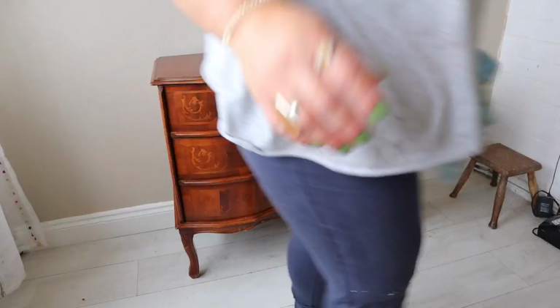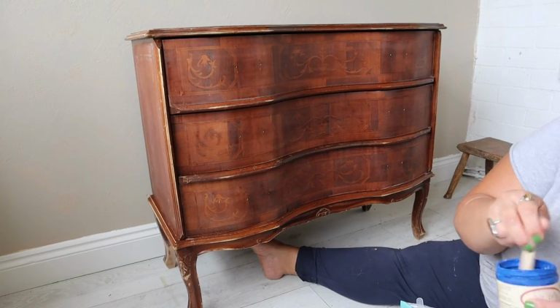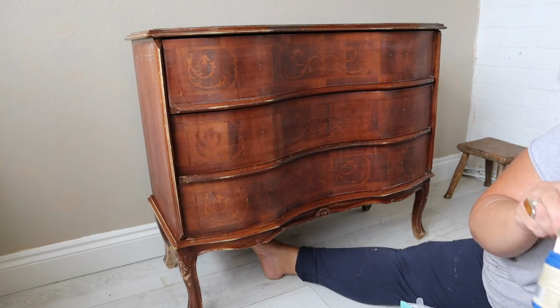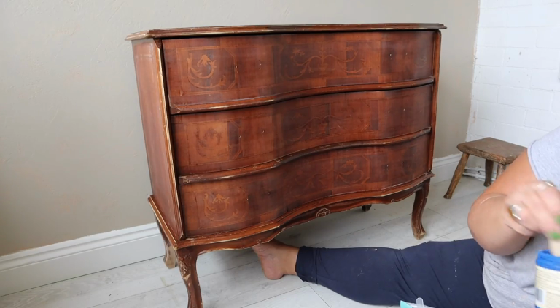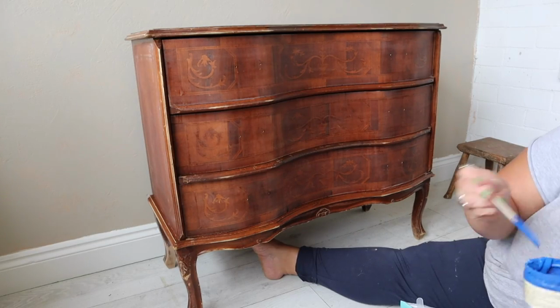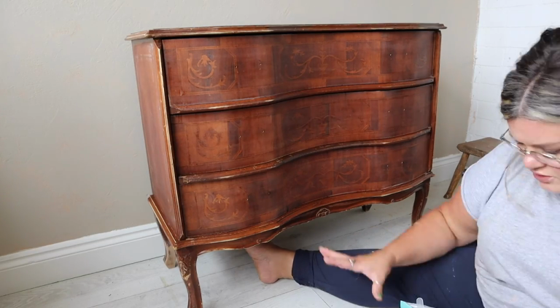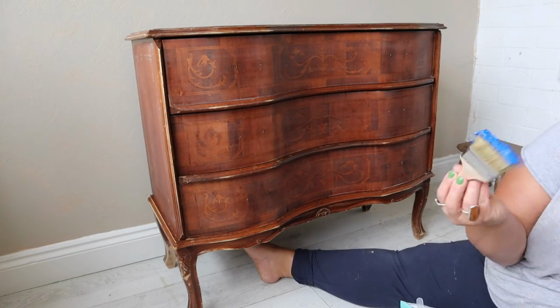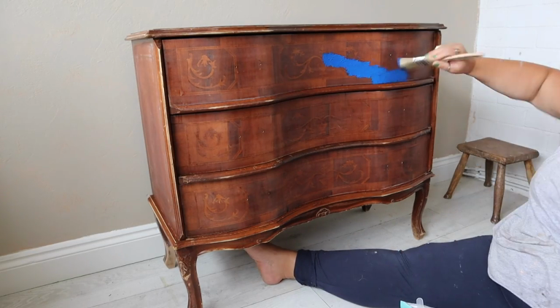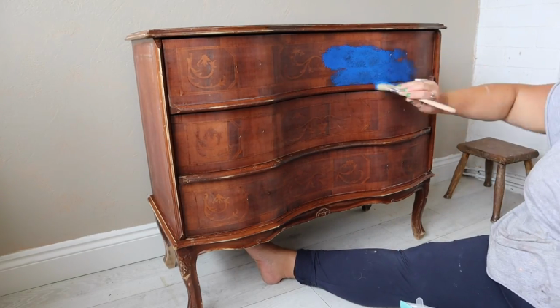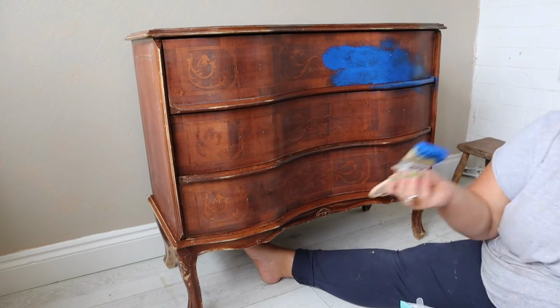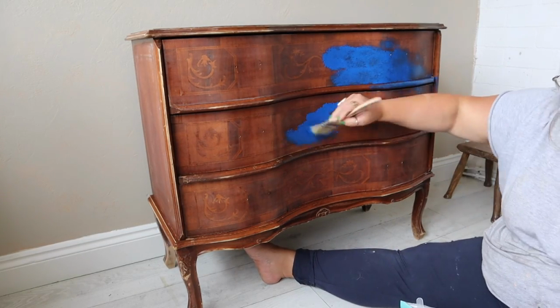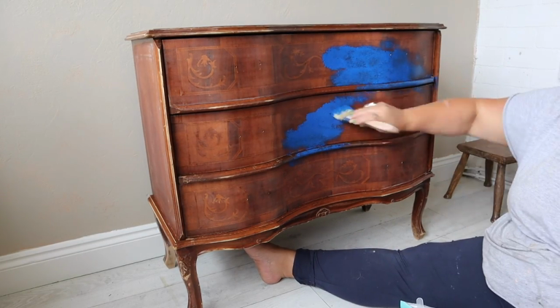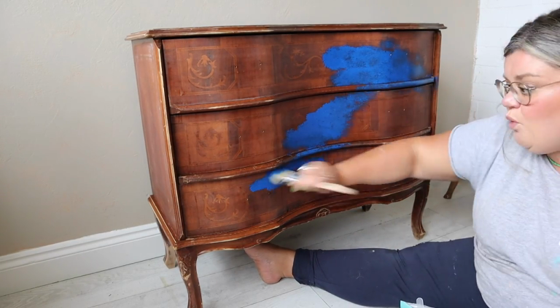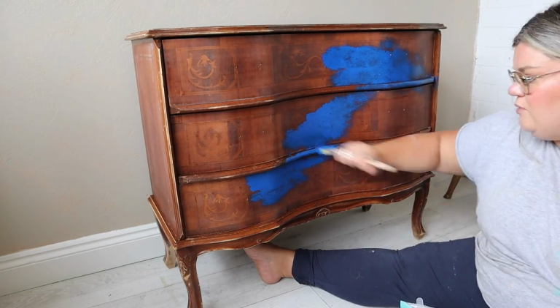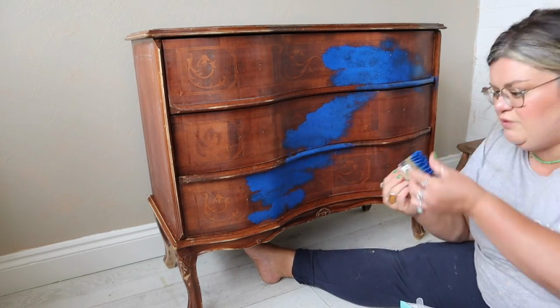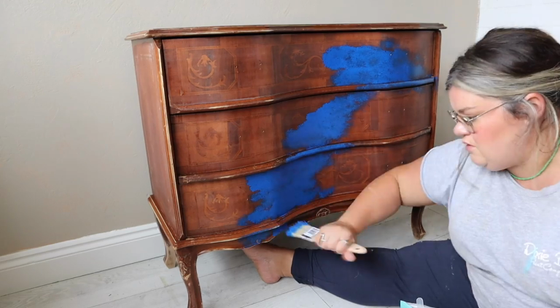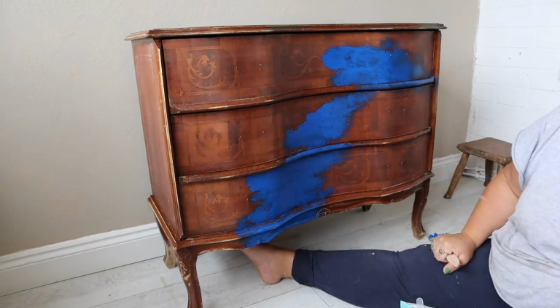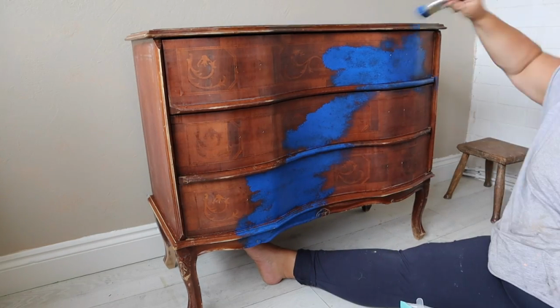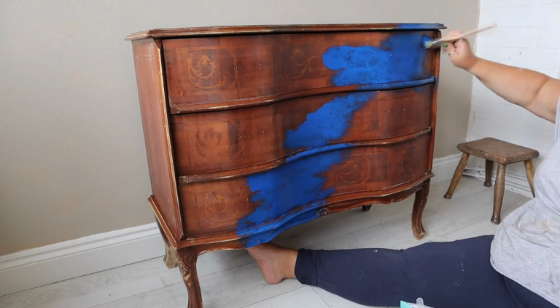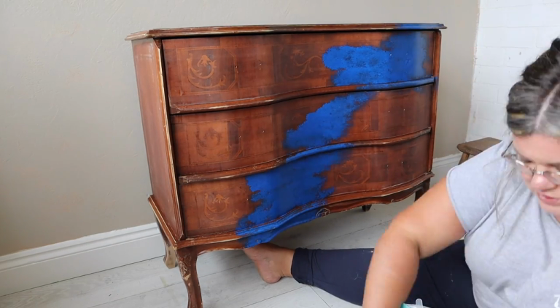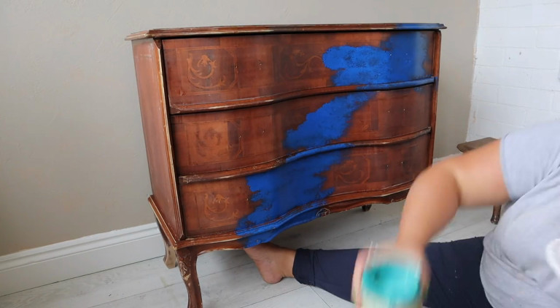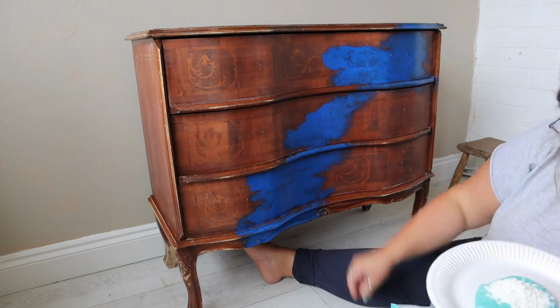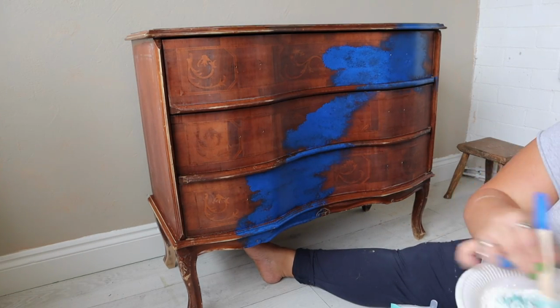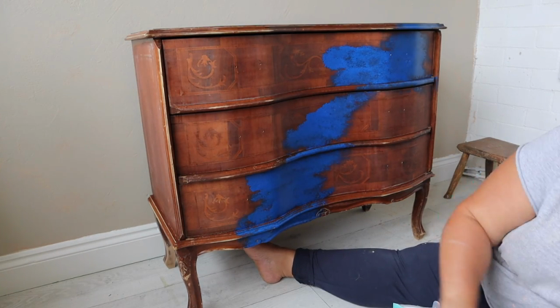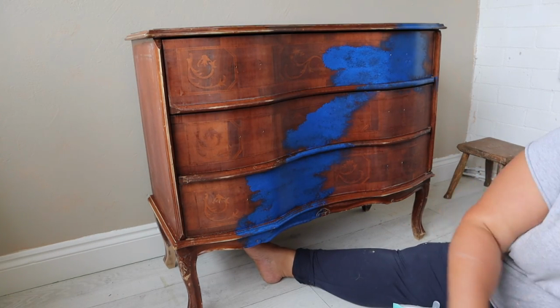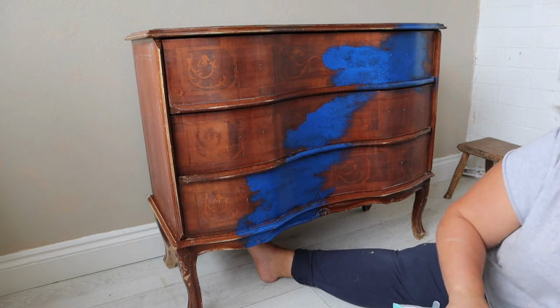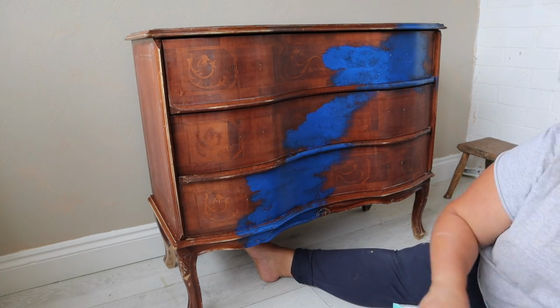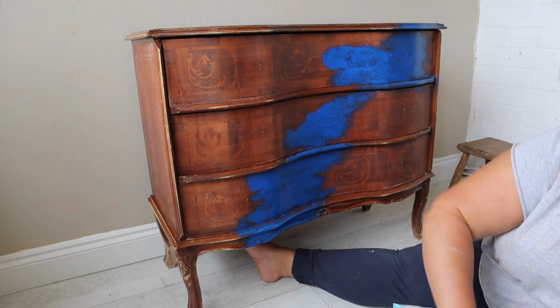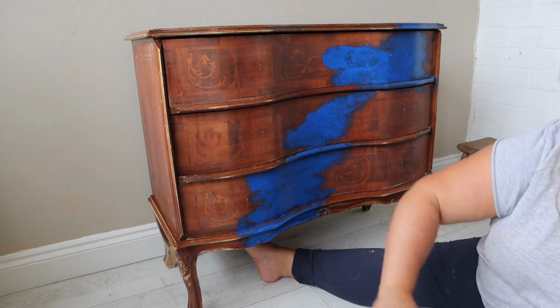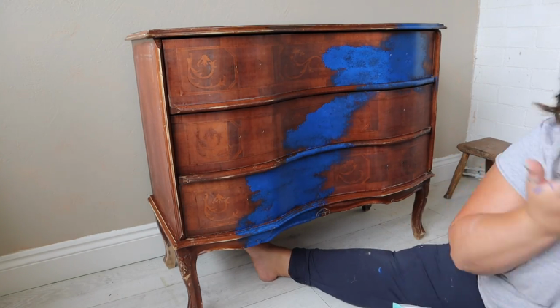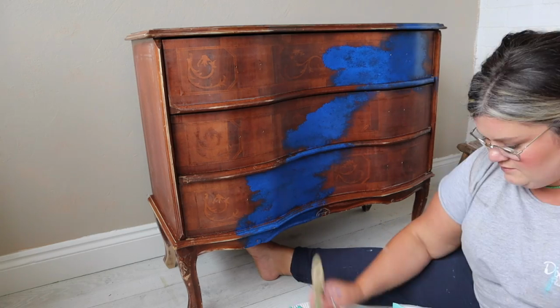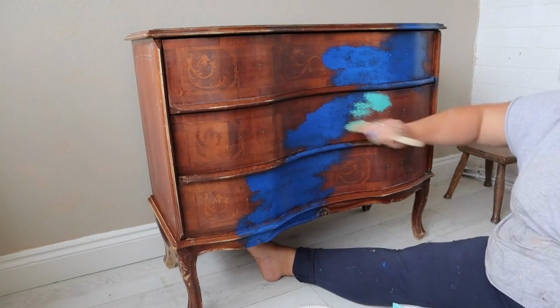We're going to go straight ahead with the prep. I took all the handles off, I gave it a clean with Dixie Belle's White Lightning, I scuff sanded it with my electric sander, and then I went straight in with a color scheme that I knew I wanted to use but wasn't quite sure how I wanted to use it.